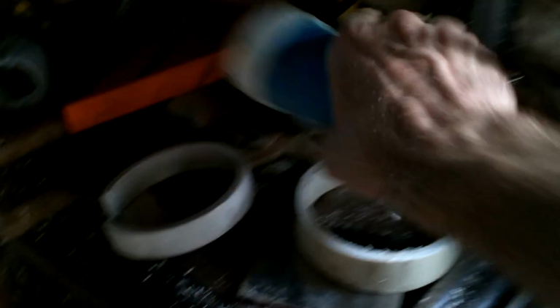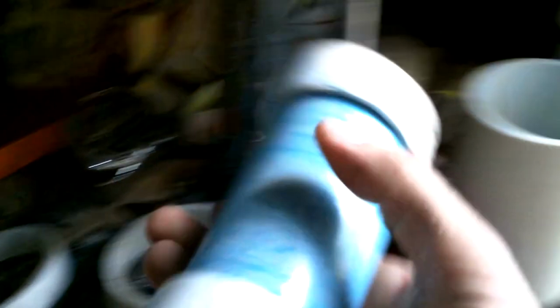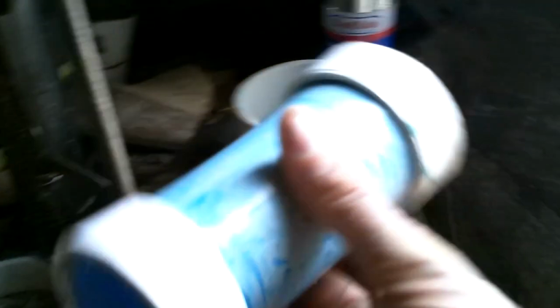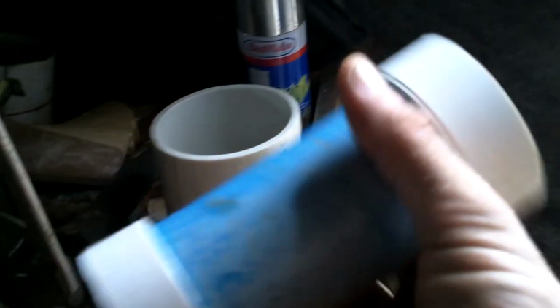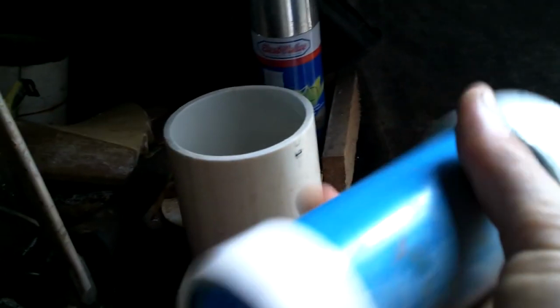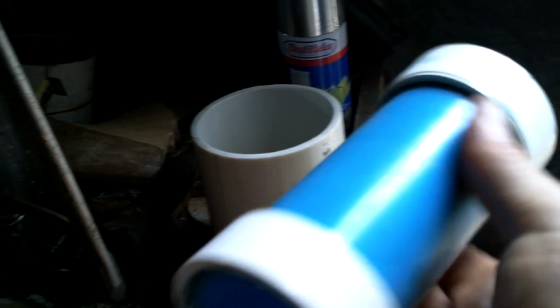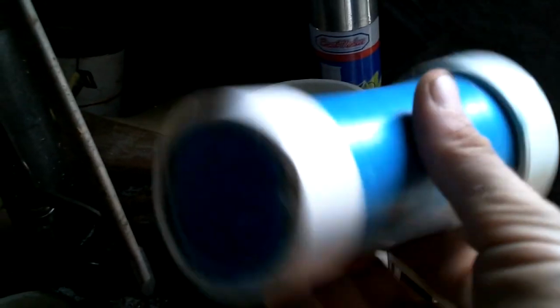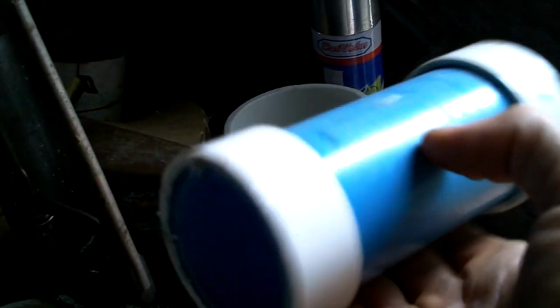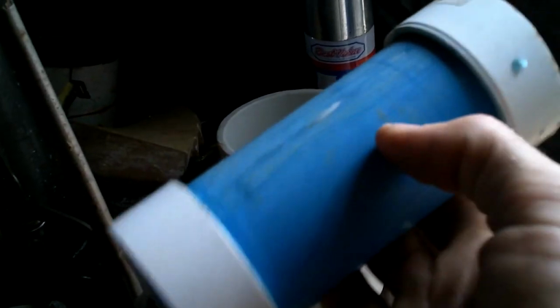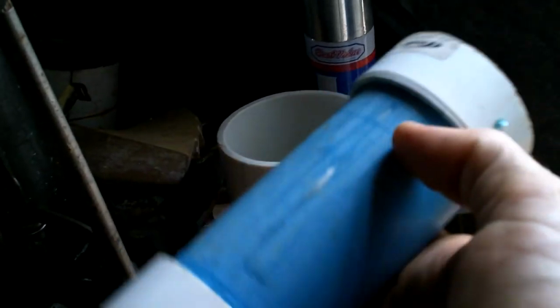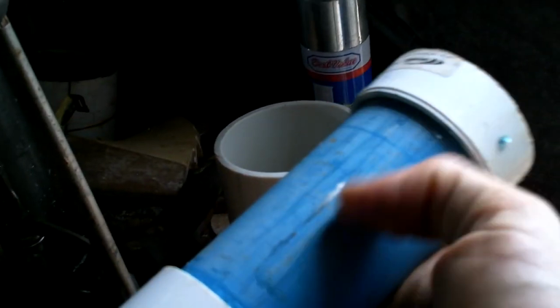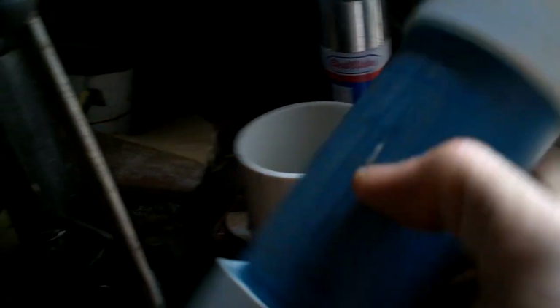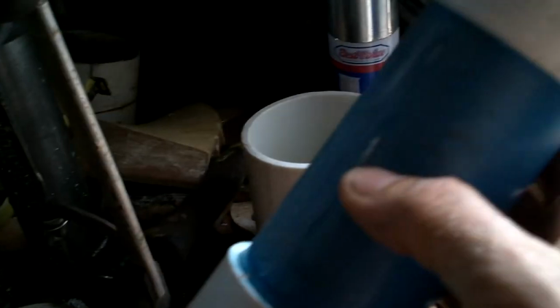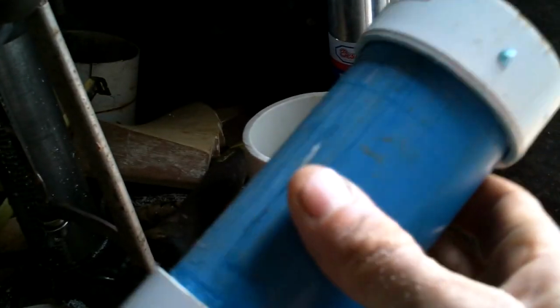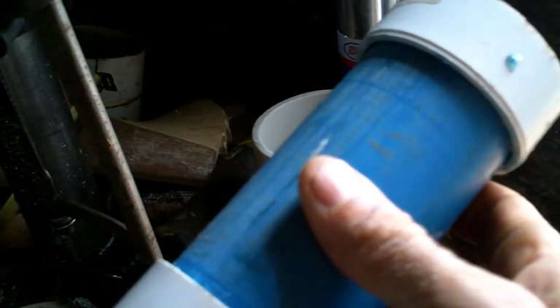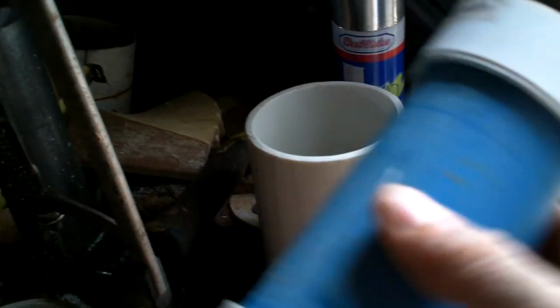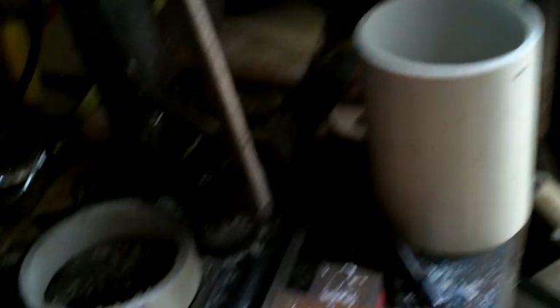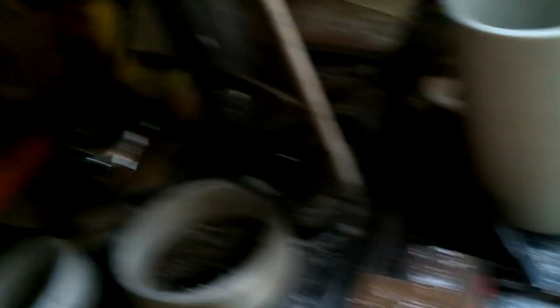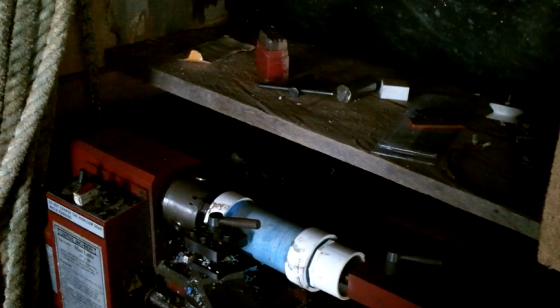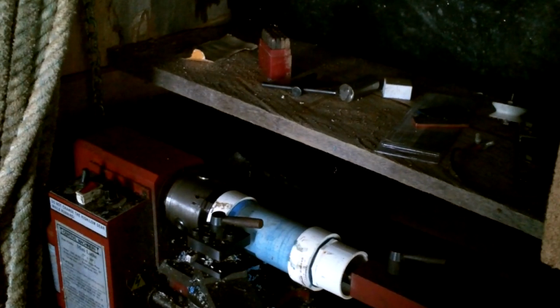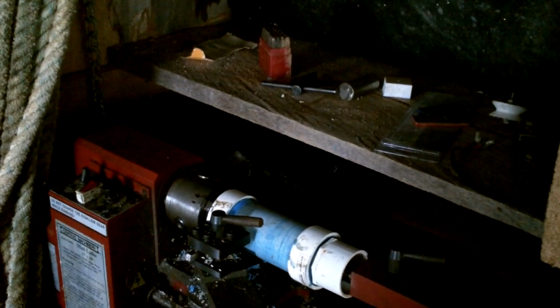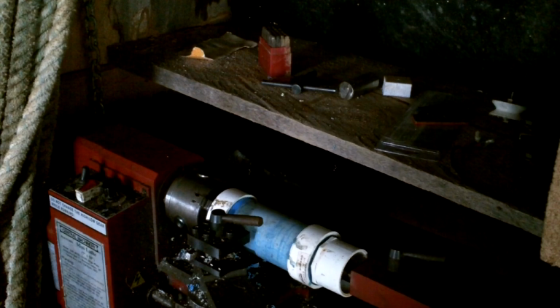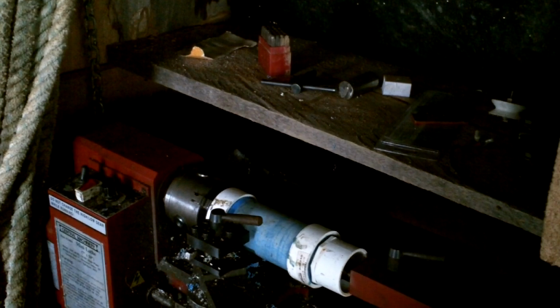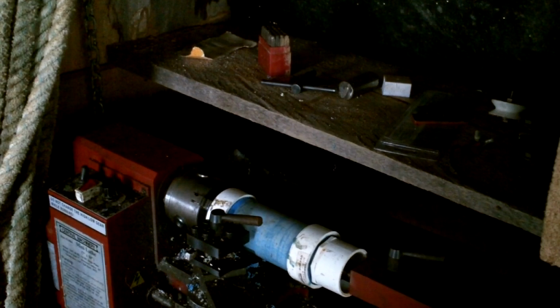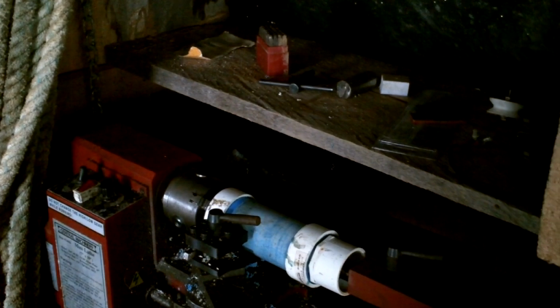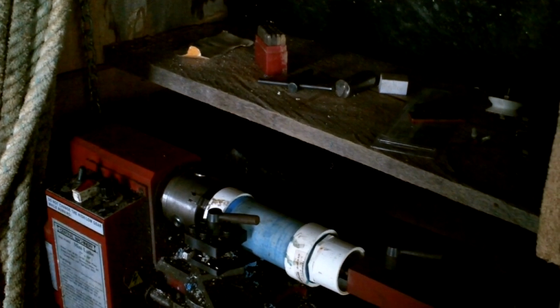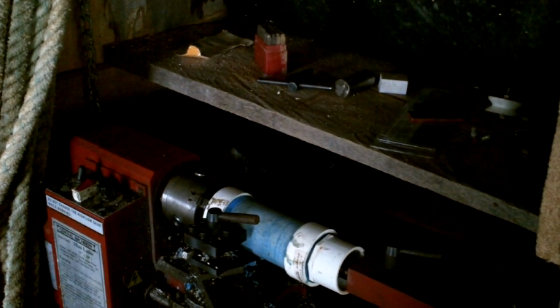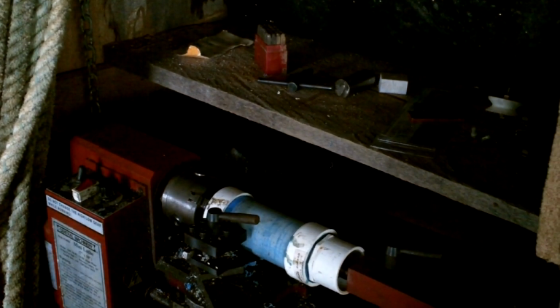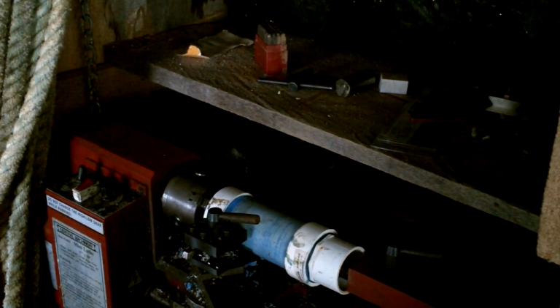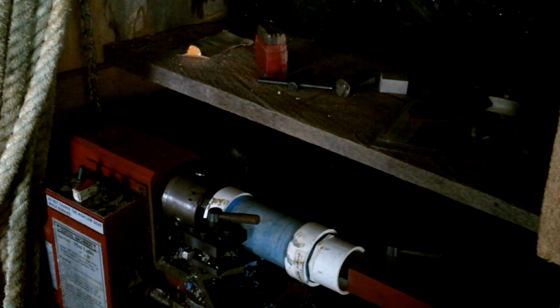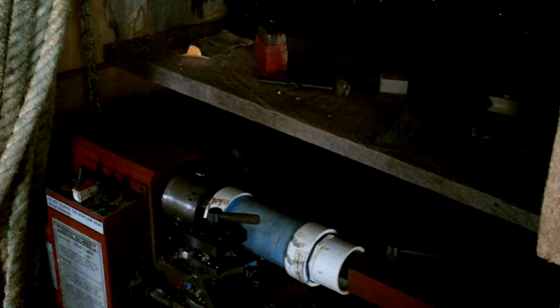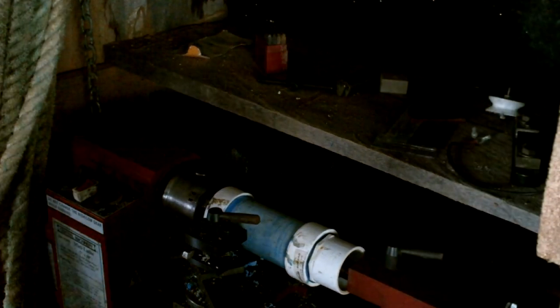So this is the easiest thing to do — I'm going to put this on the lathe and cut it down a little bit. I'm going to put this in there.